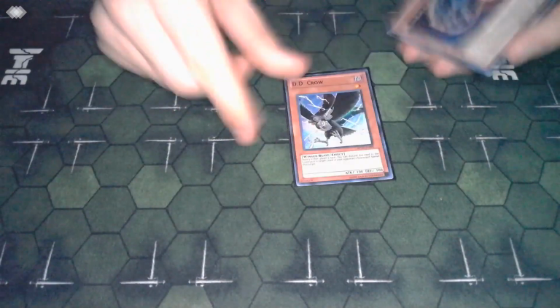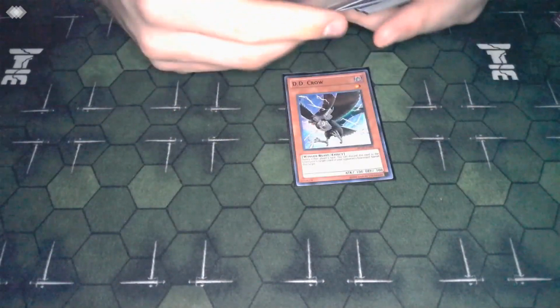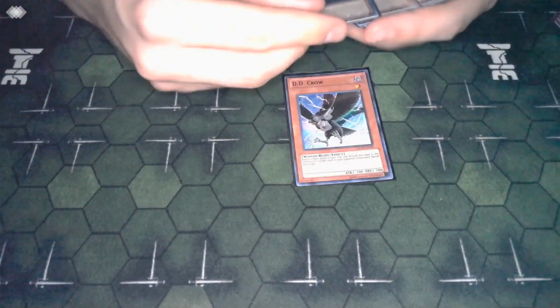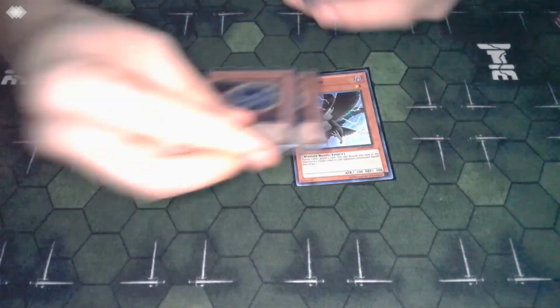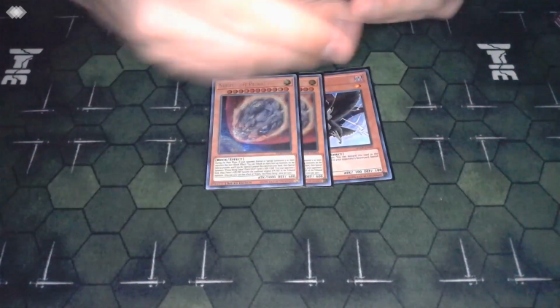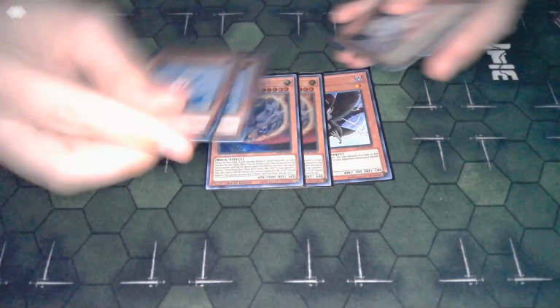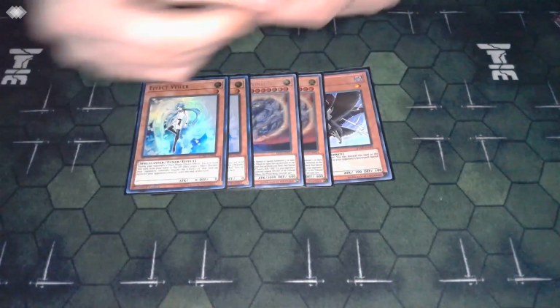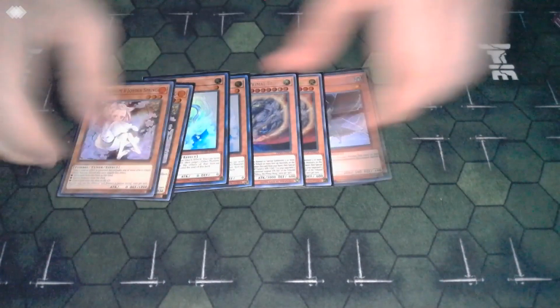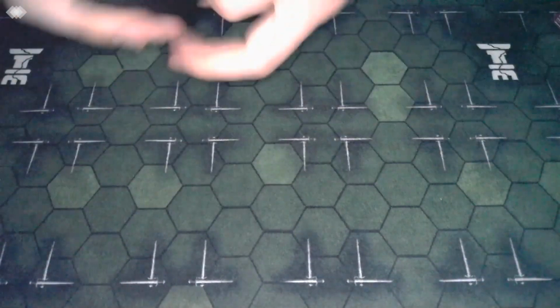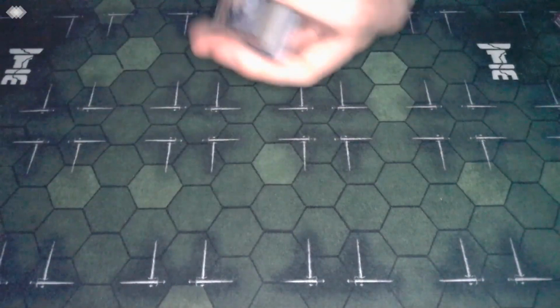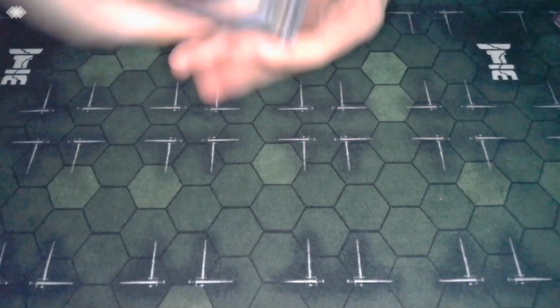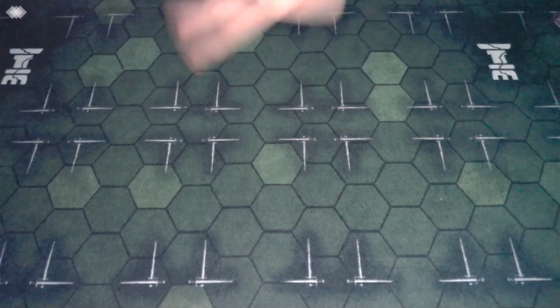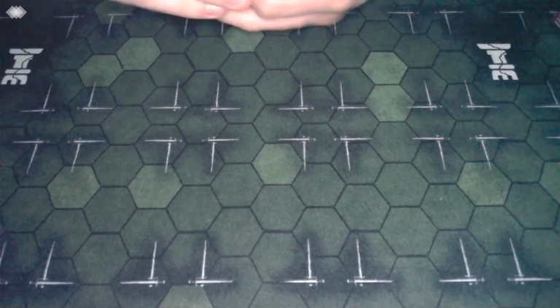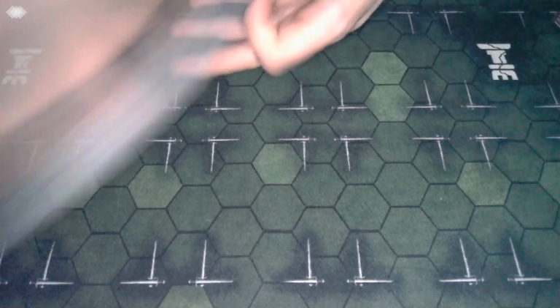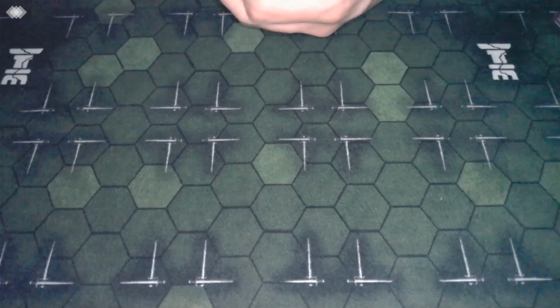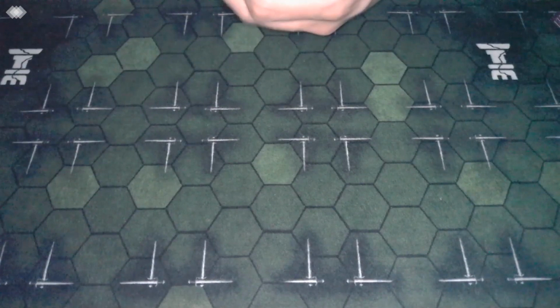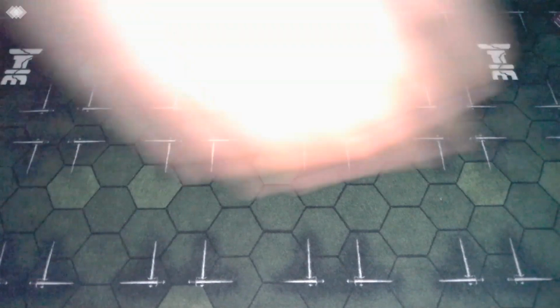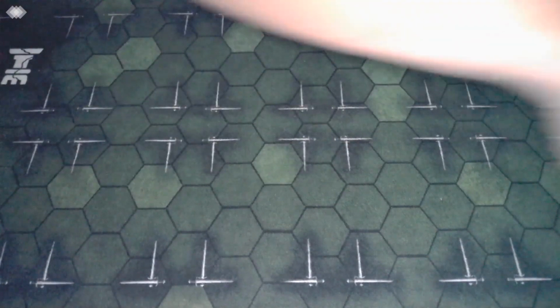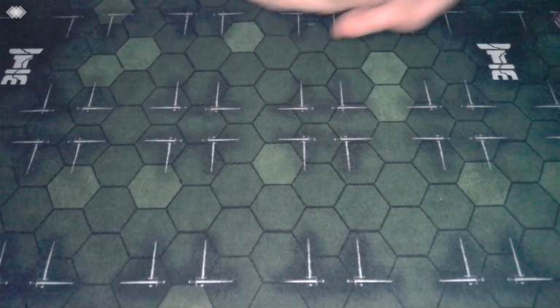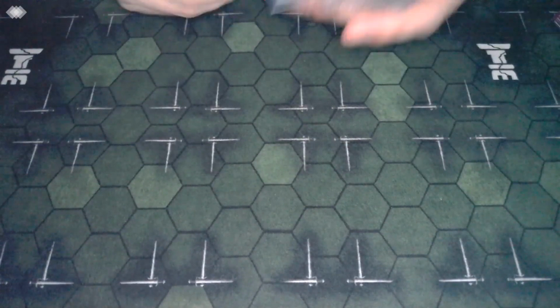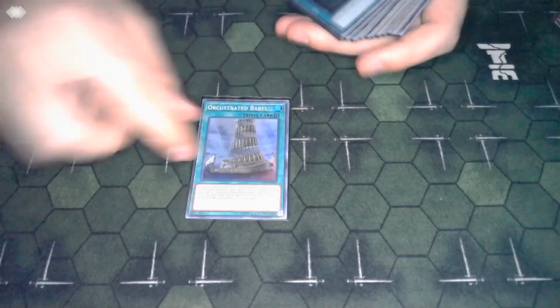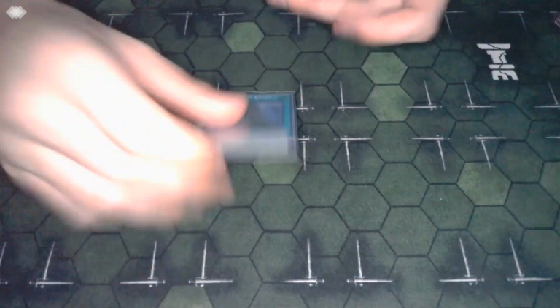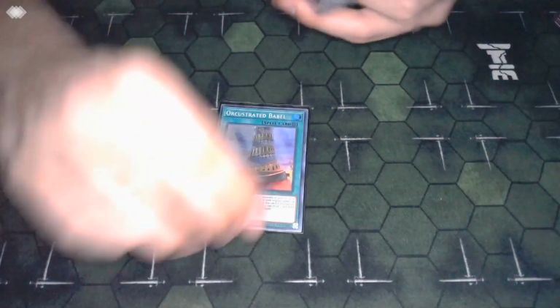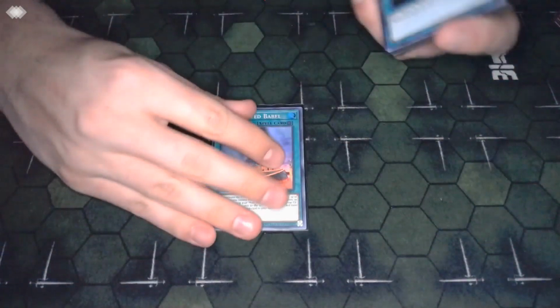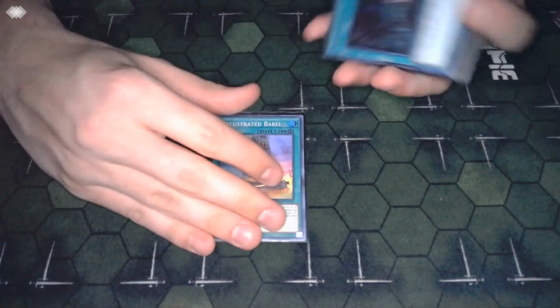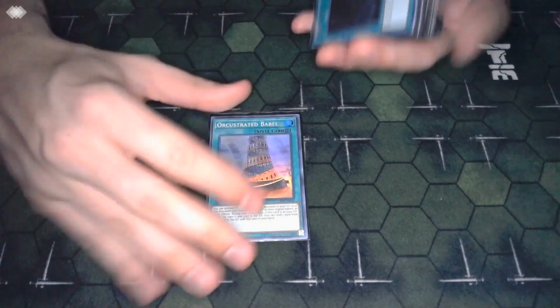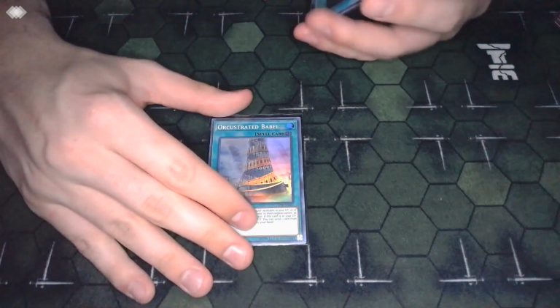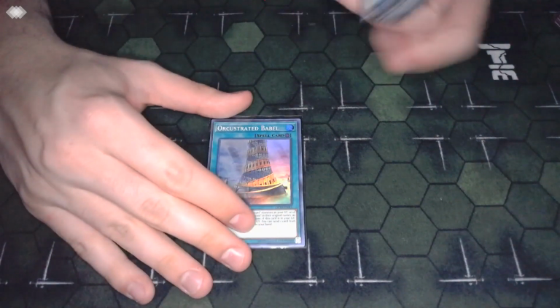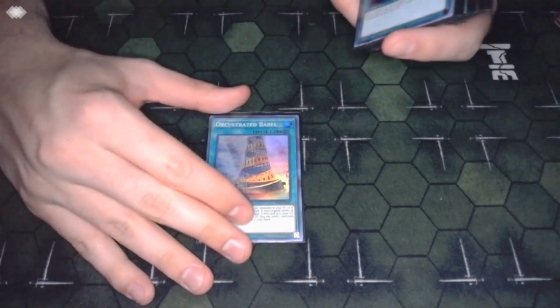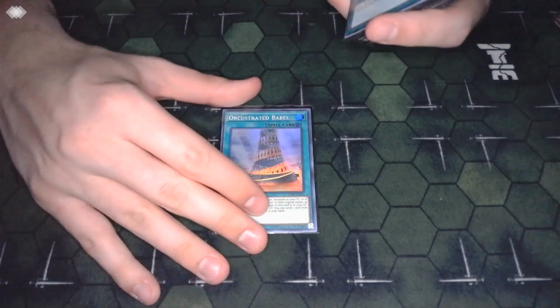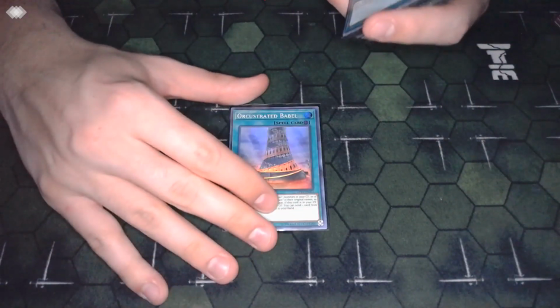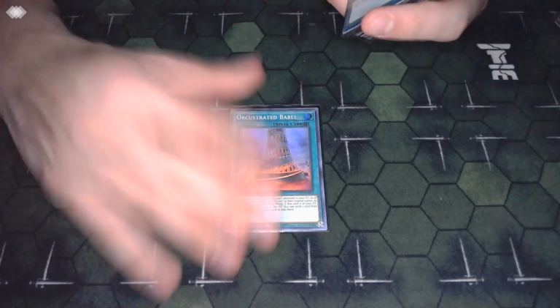Nibiru is fine, Valer's good, DD Crow's good - they're all good. I just don't want to play three of any of them. I still want a fair number of hand traps because of where the meta is - everybody's trying to do crazy combos so we're just trying to stop them from getting all the way there.